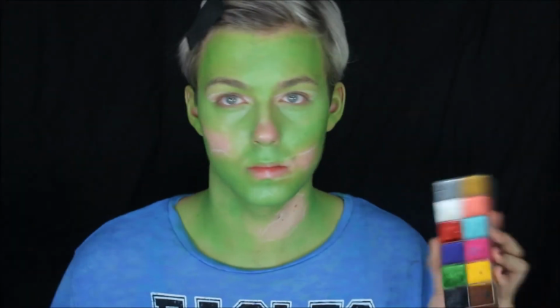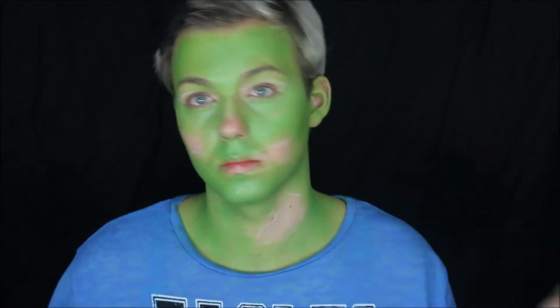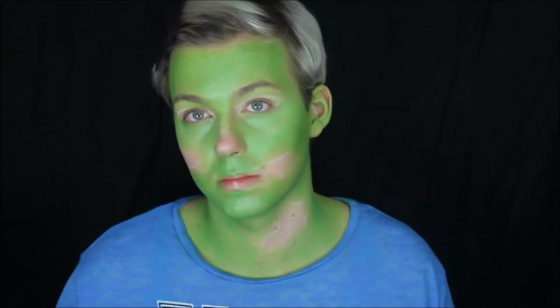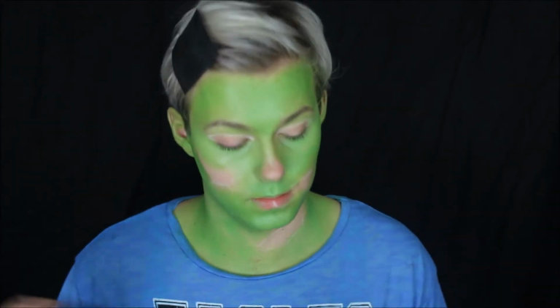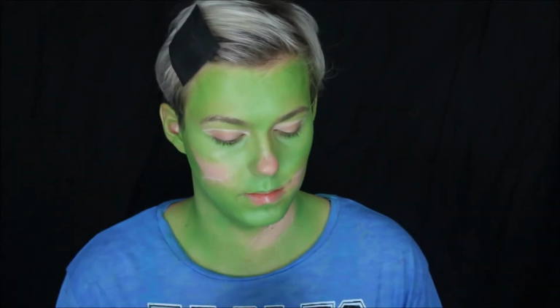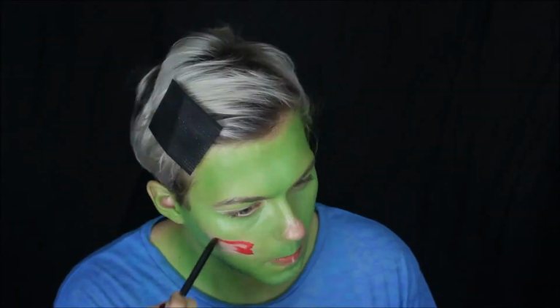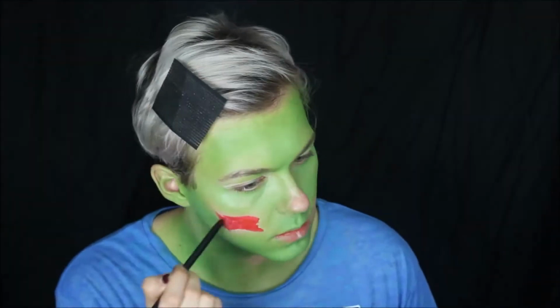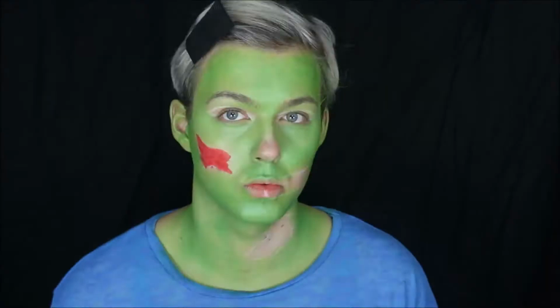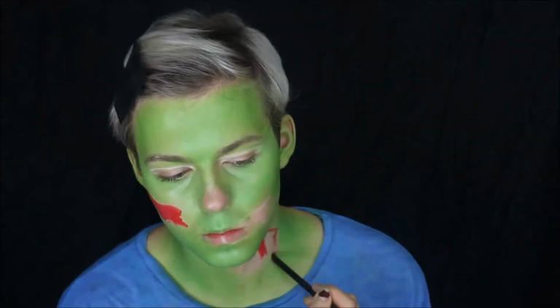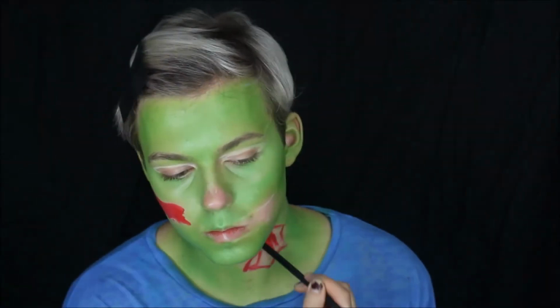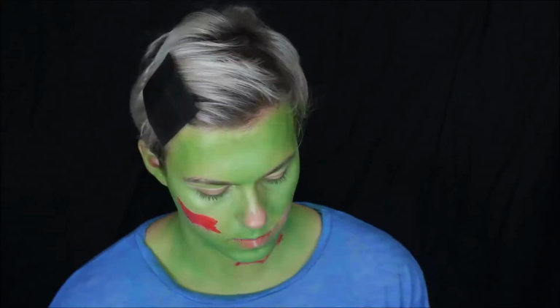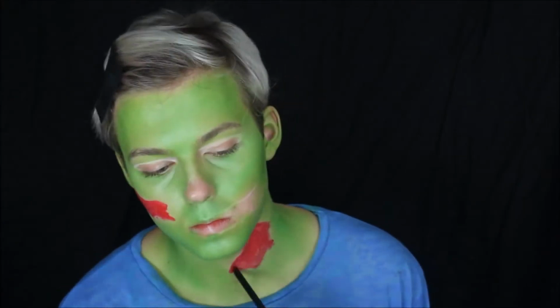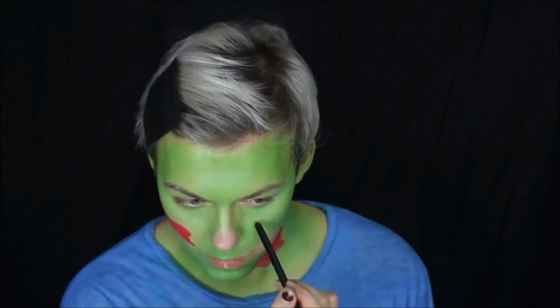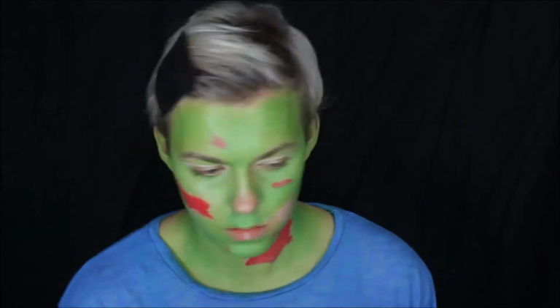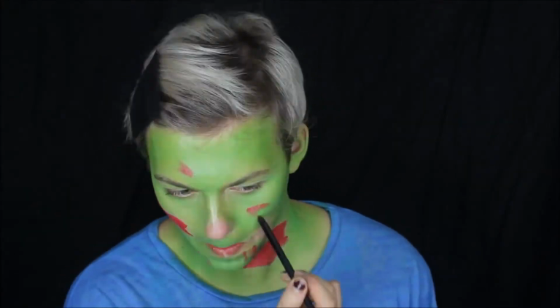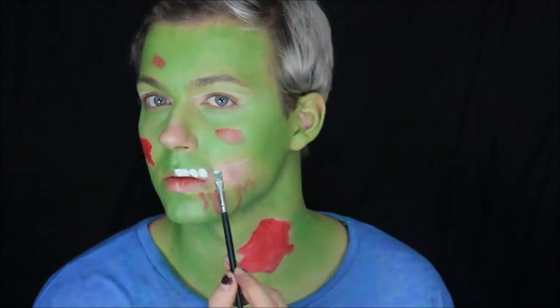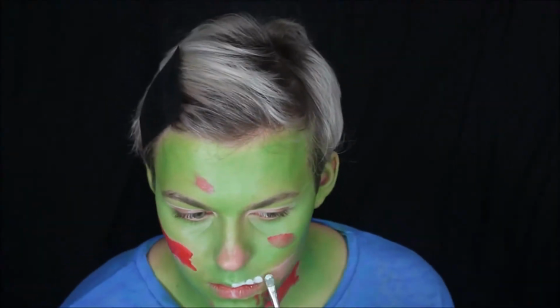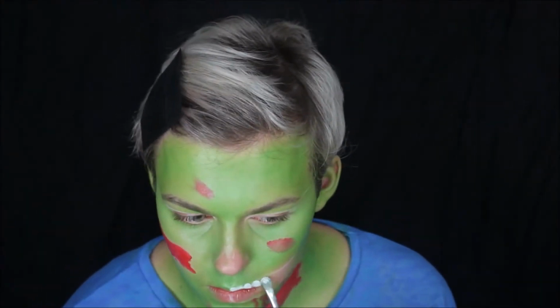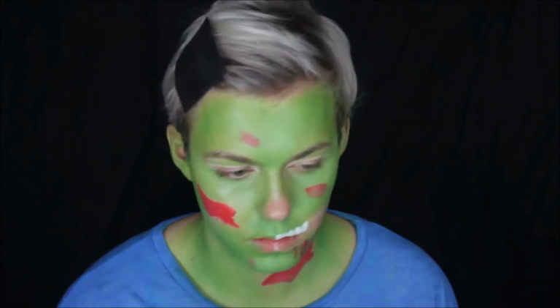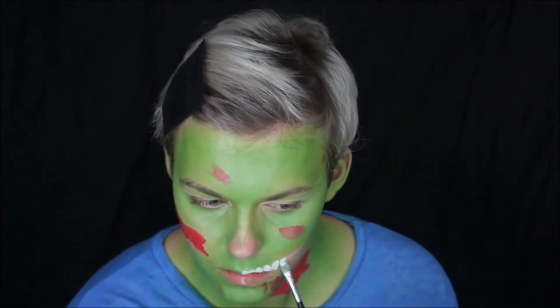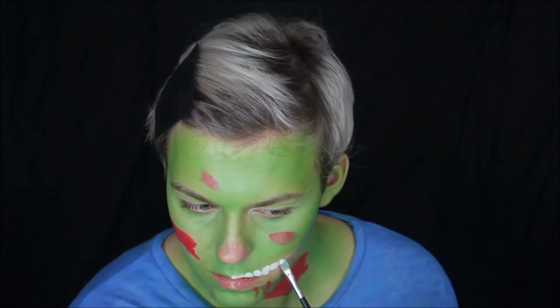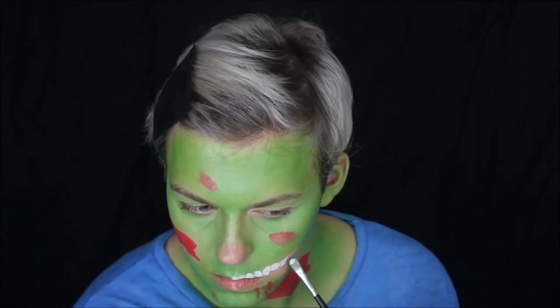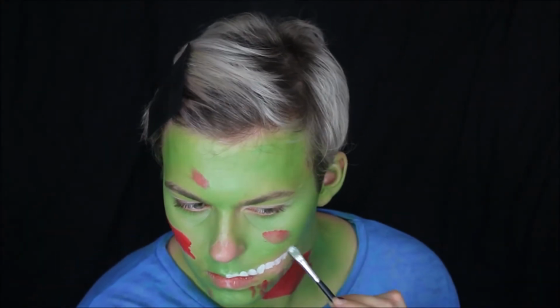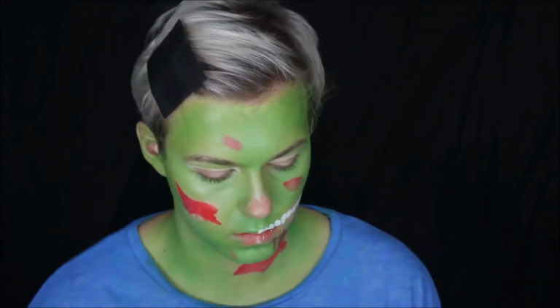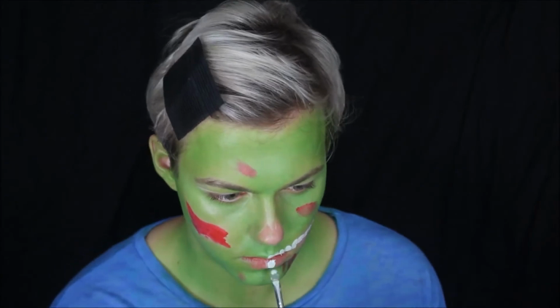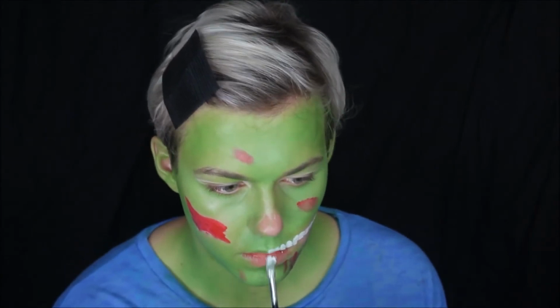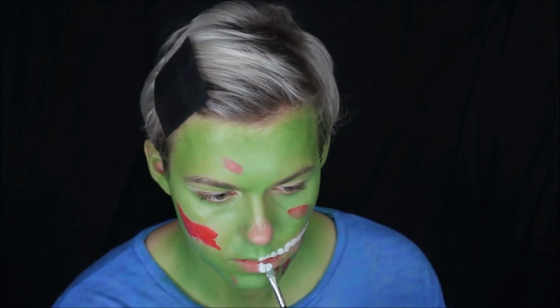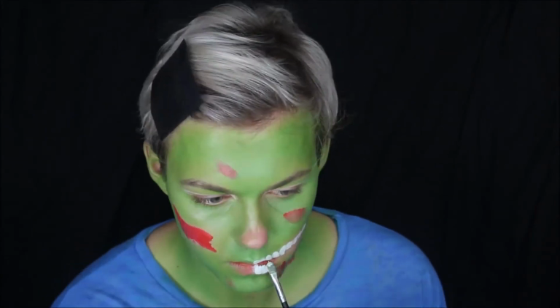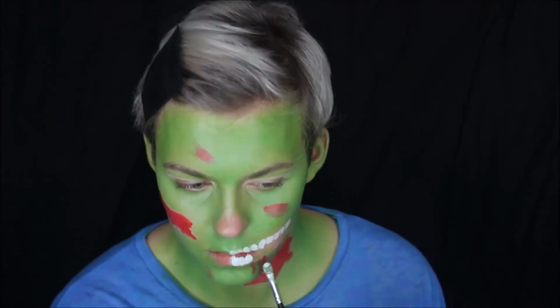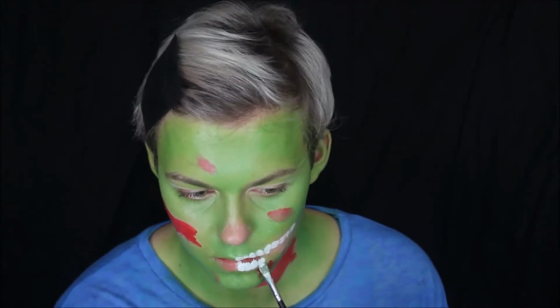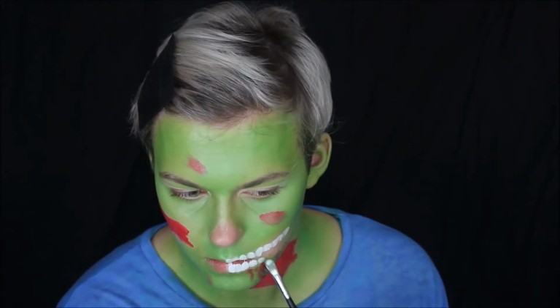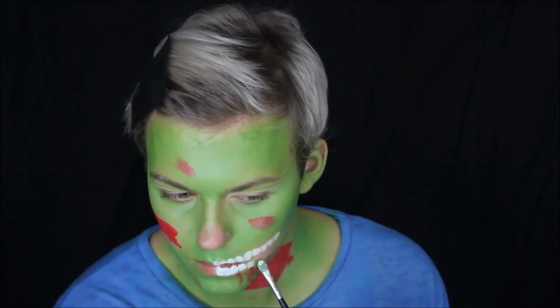From here you can pretty much fill in the areas that work best for you. I just went in with the bloody red patches first and added random bits of blood, and then went in and filled in some teeth. The easiest way I find to do this is to use a concealer paddle brush and basically just paint them on like that.